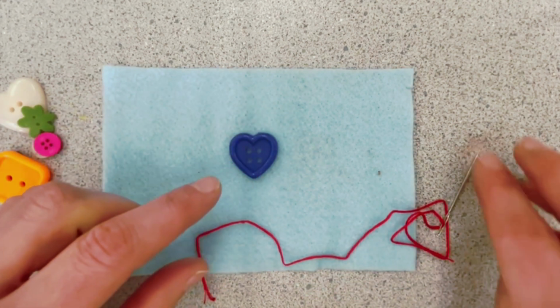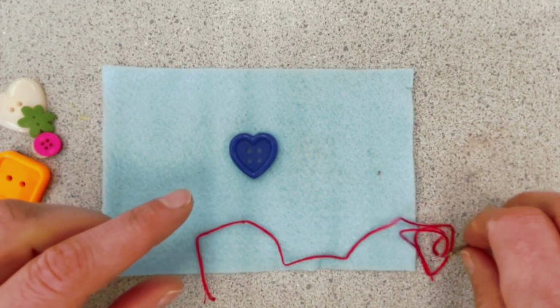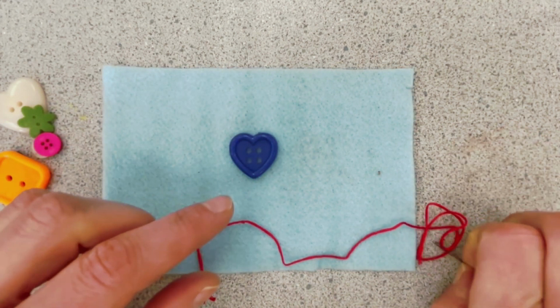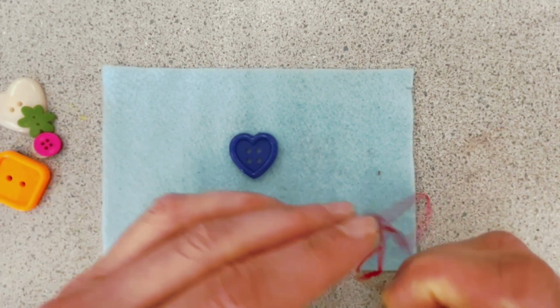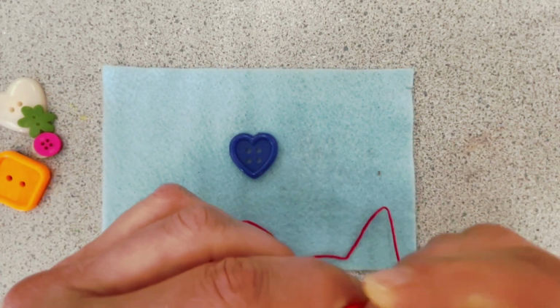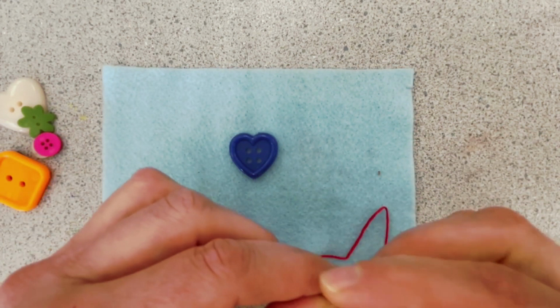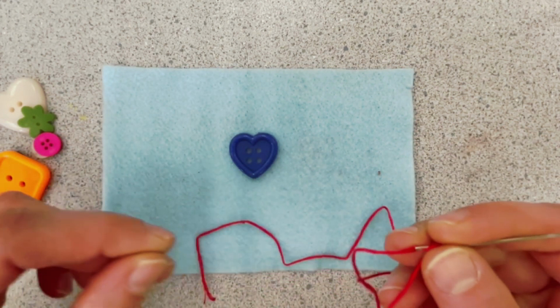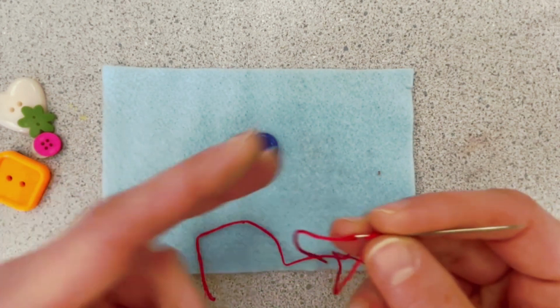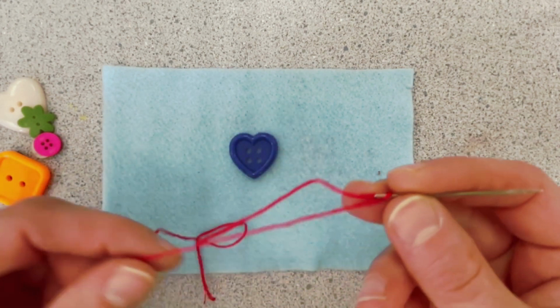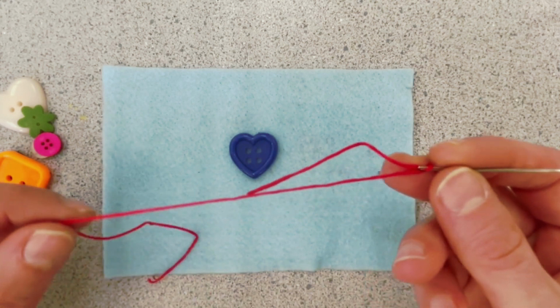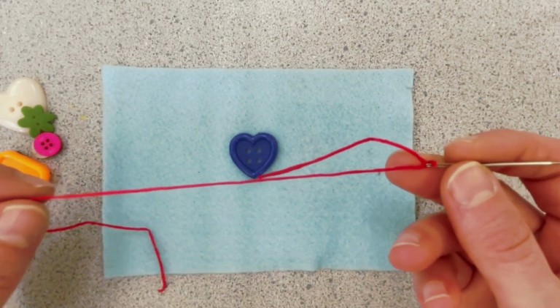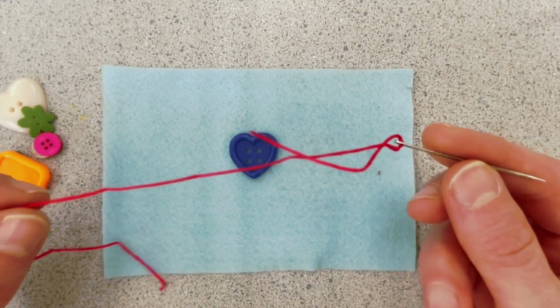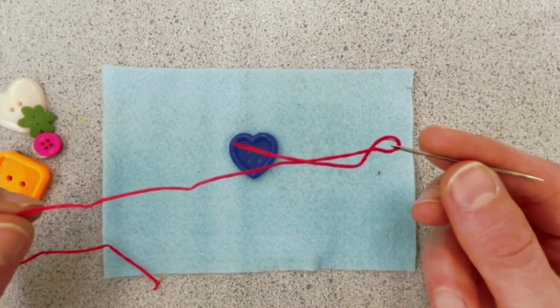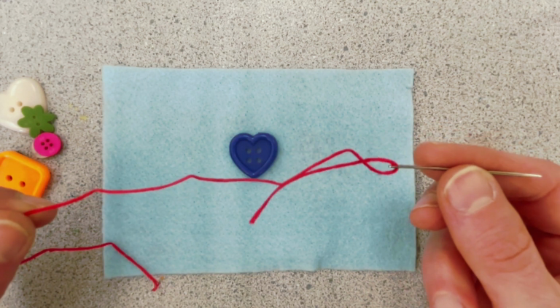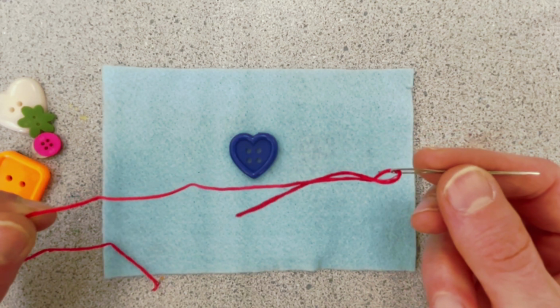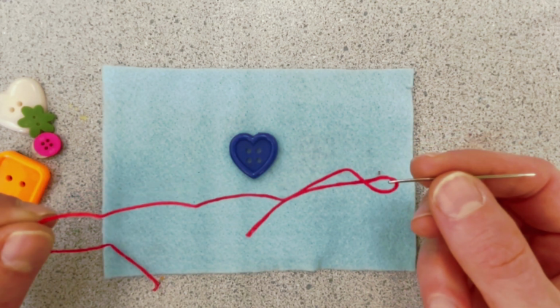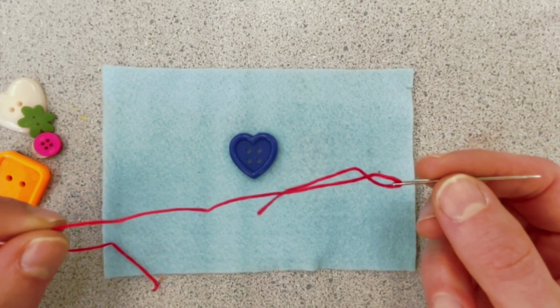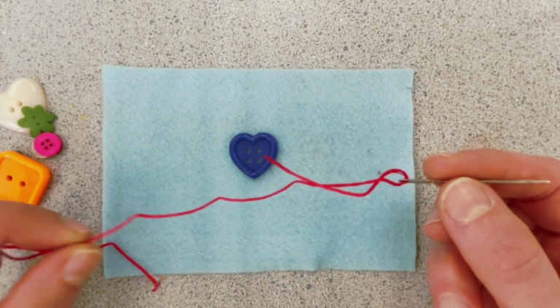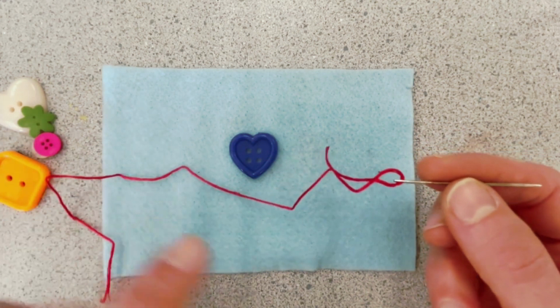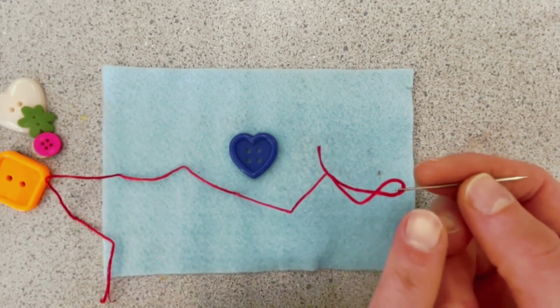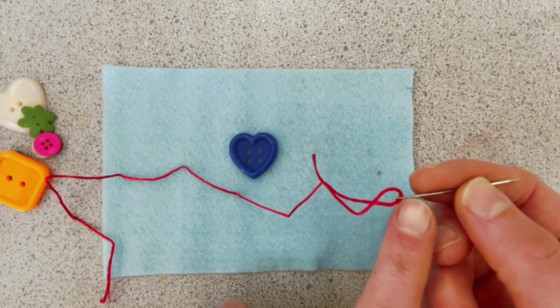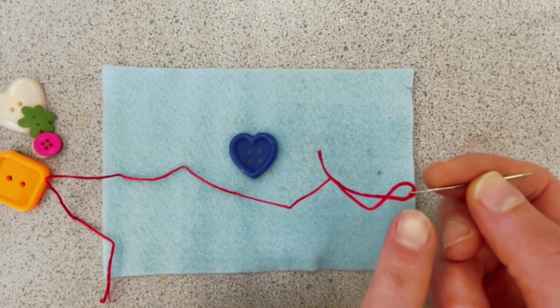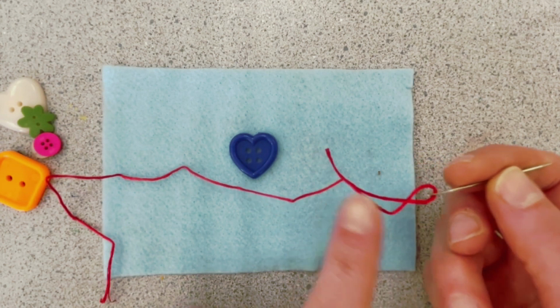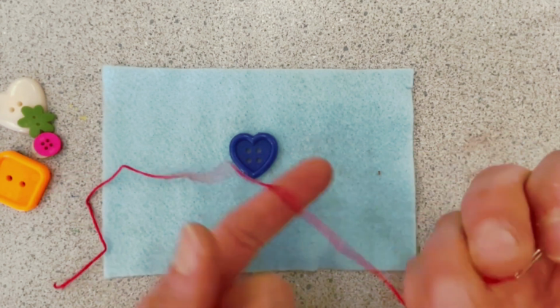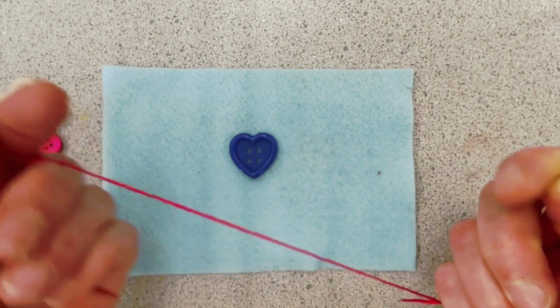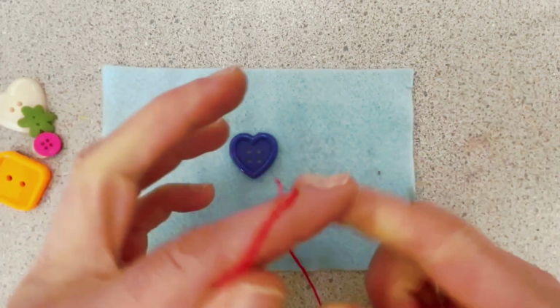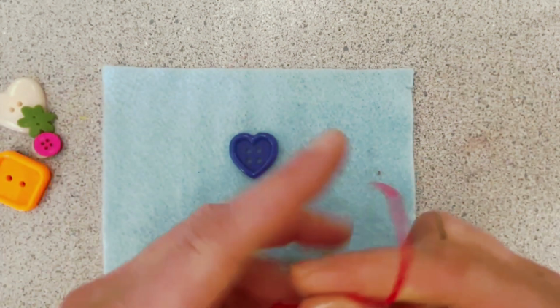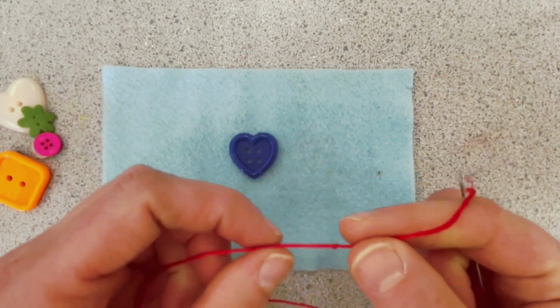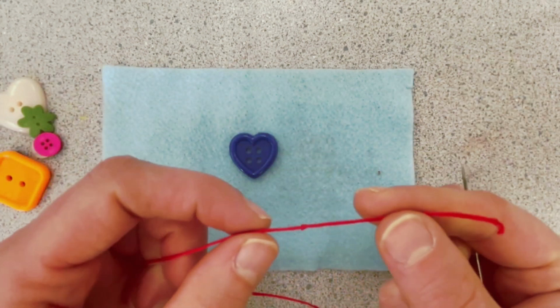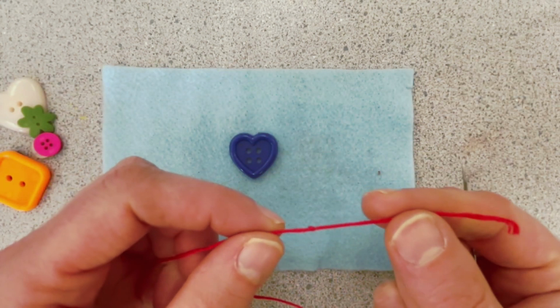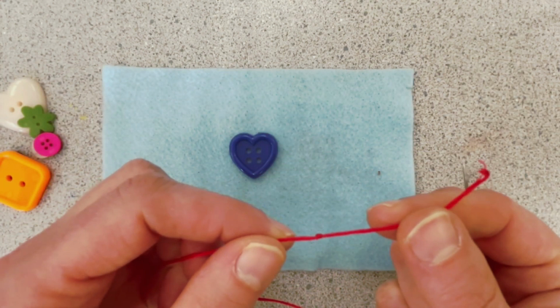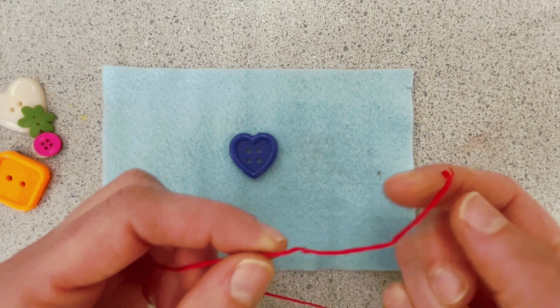I have already threaded my string. We're using embroidery thread, but any type of thread will work depending upon what you're doing. I have threaded my needle, left a tail, and then I have a knot on the other end.